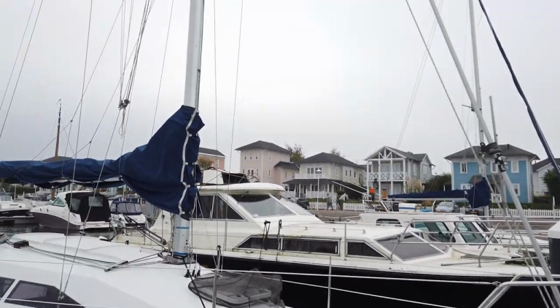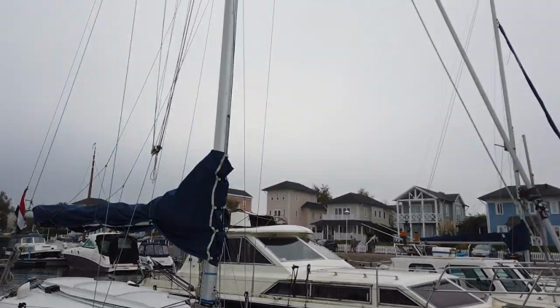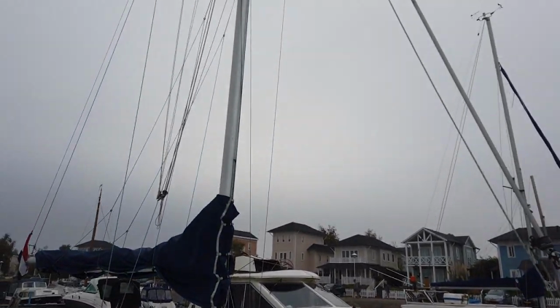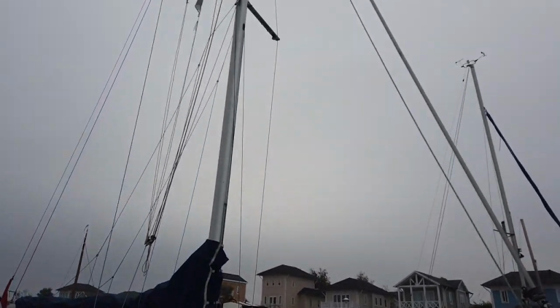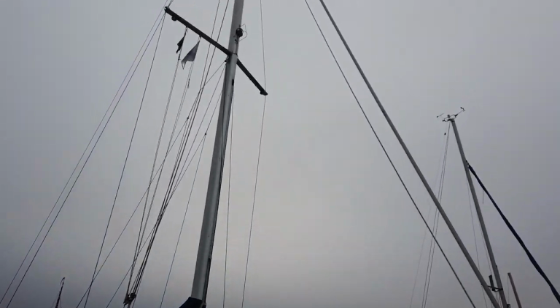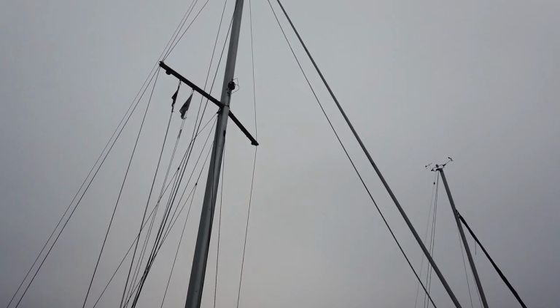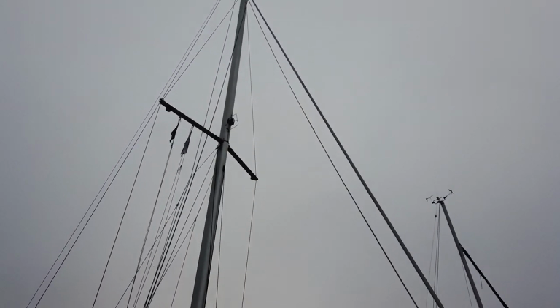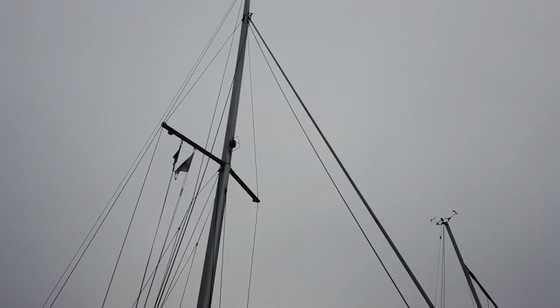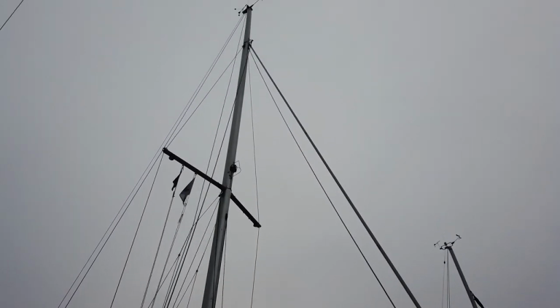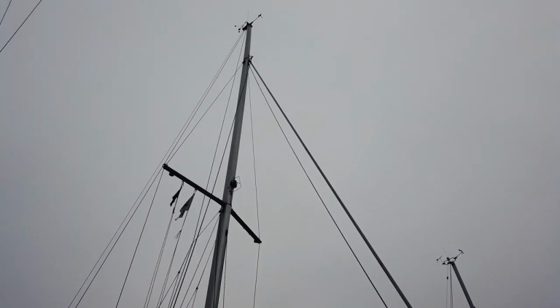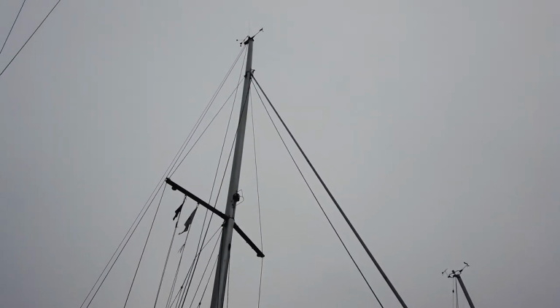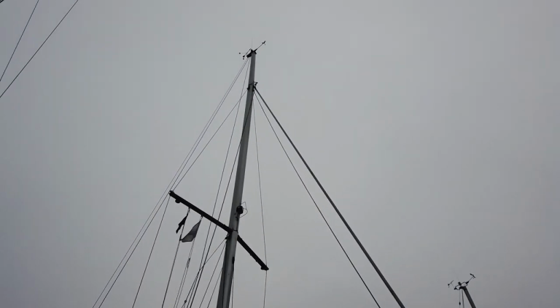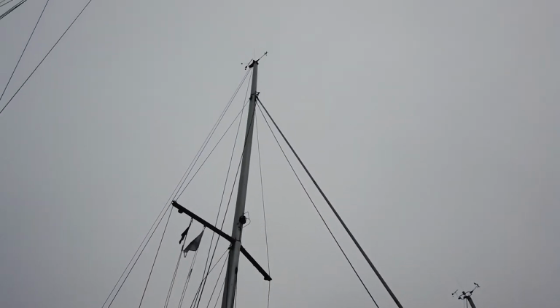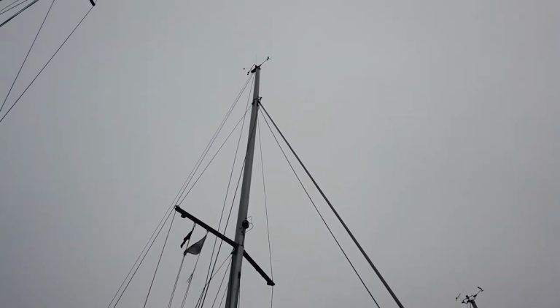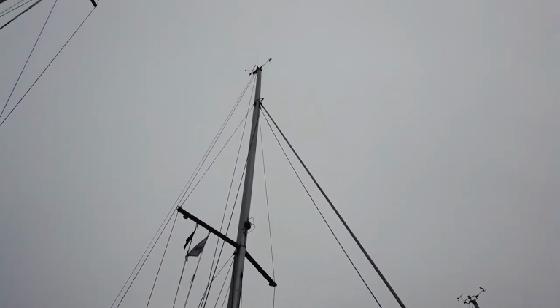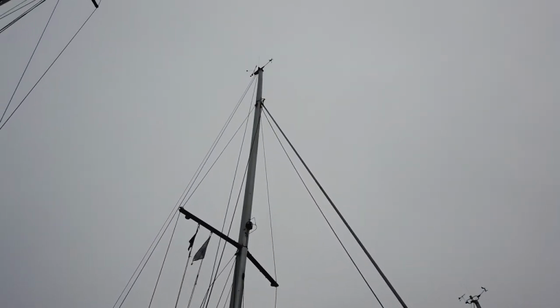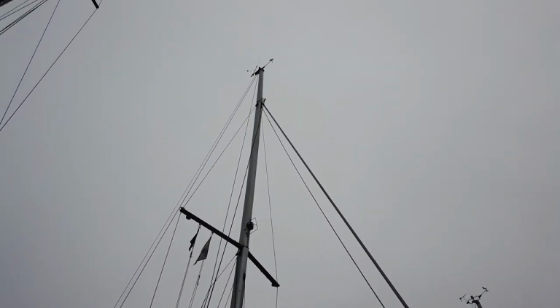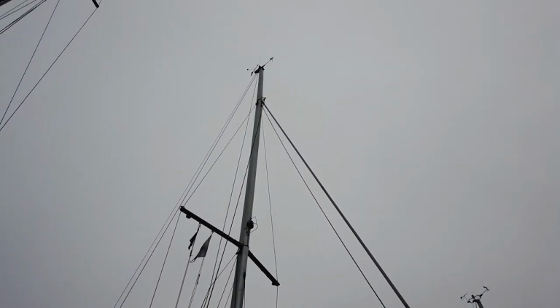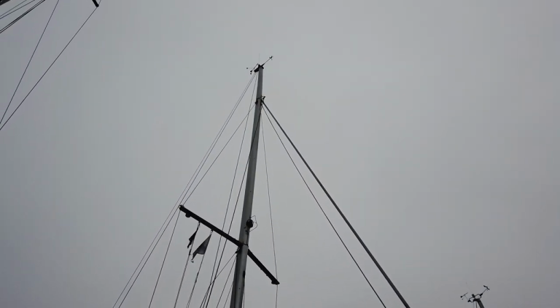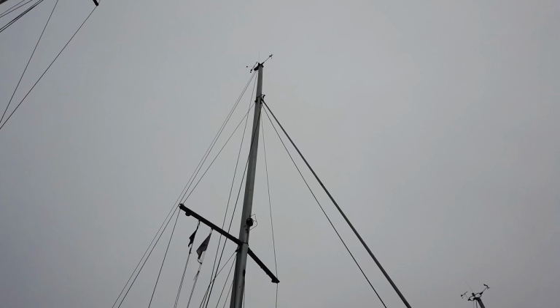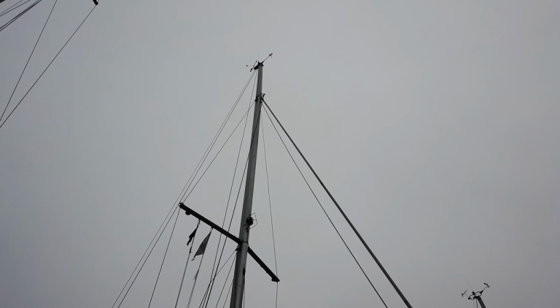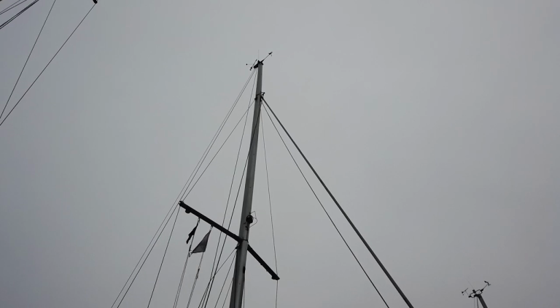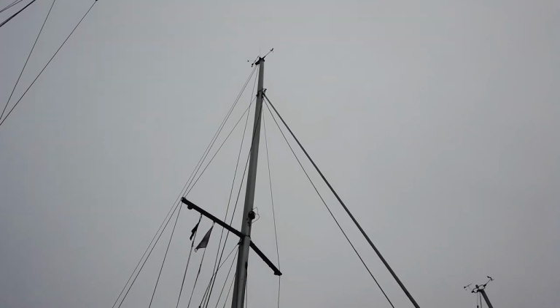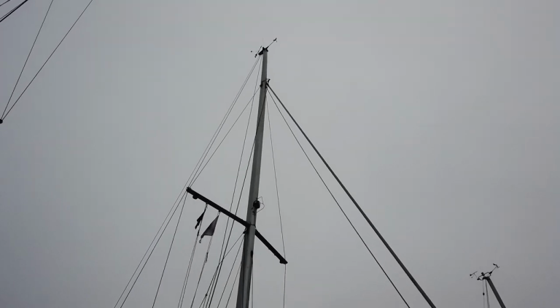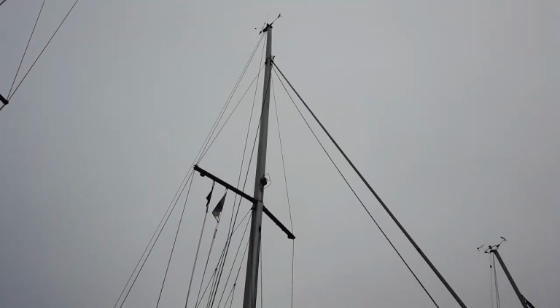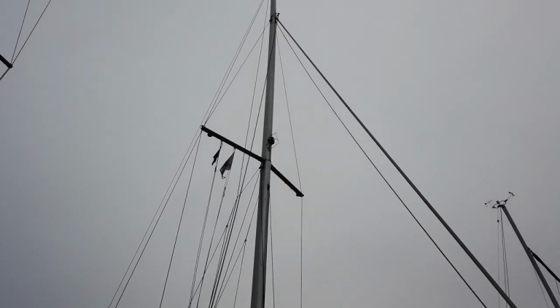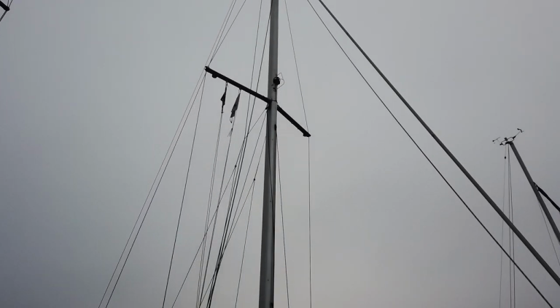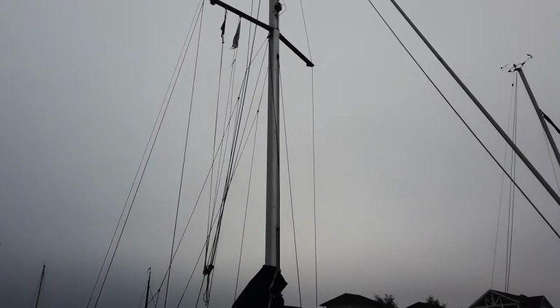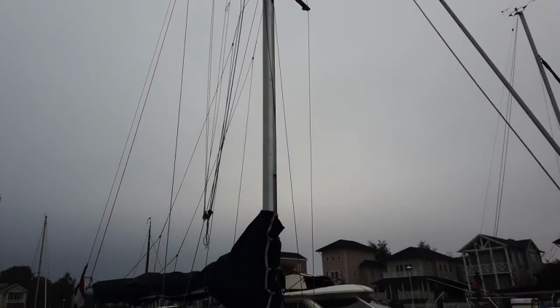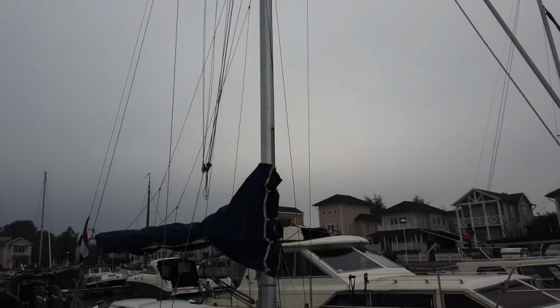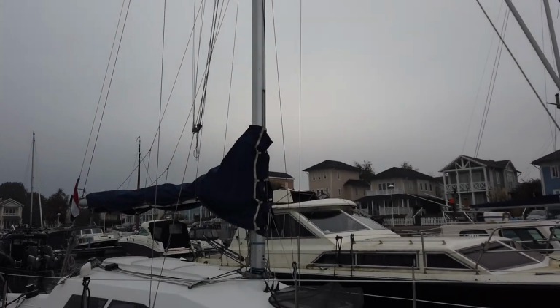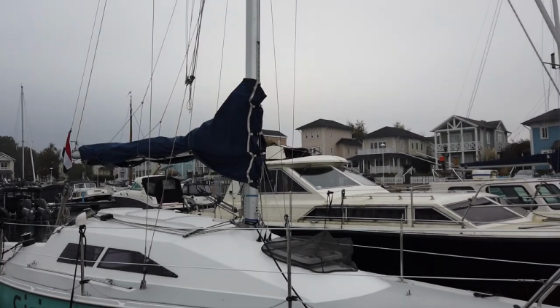It is fractionally rigged, as you can see. The mast is about 15.5 meters above sea level.